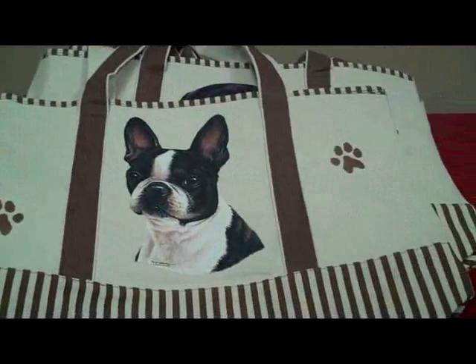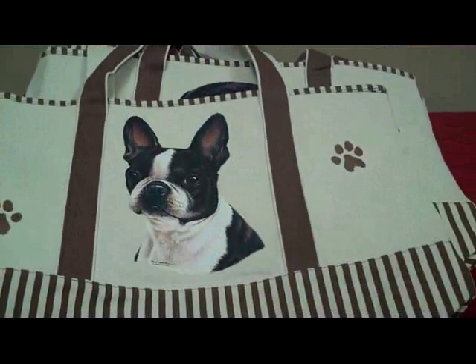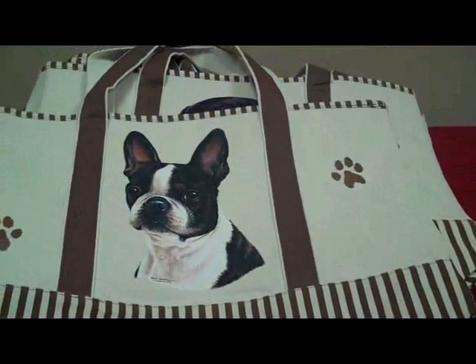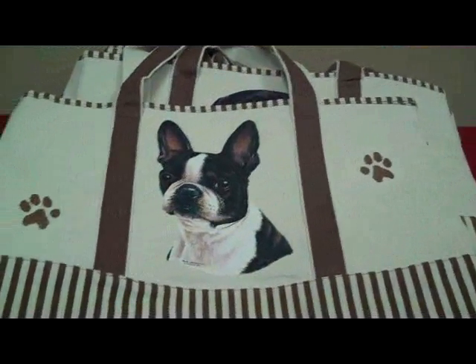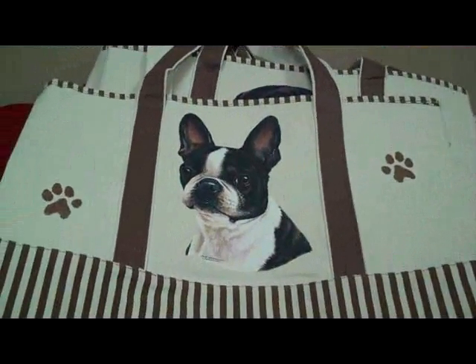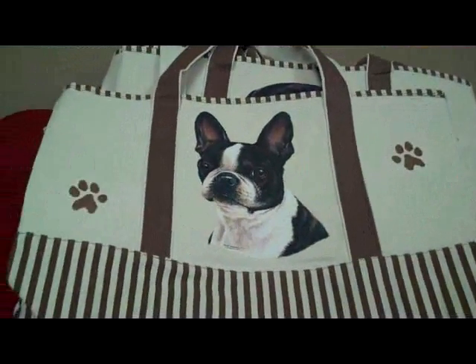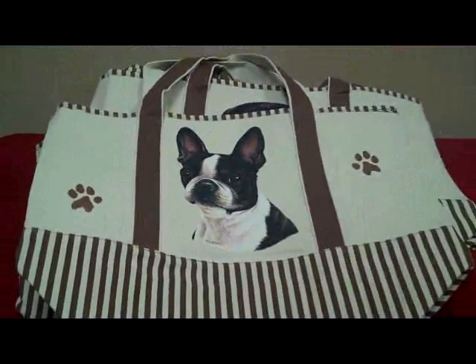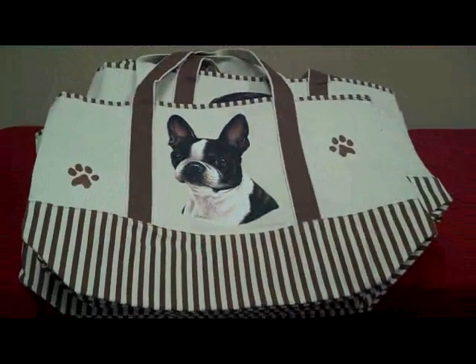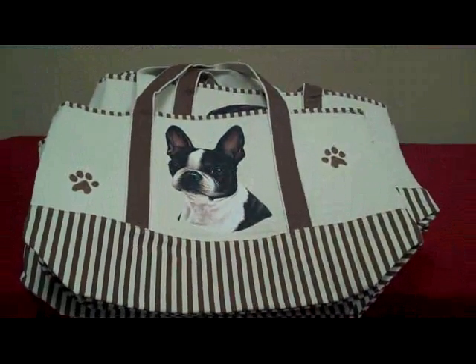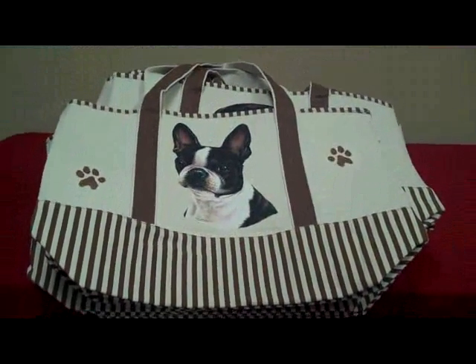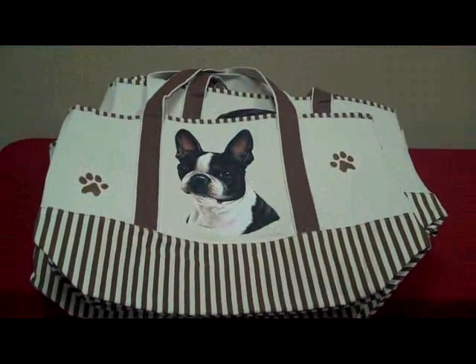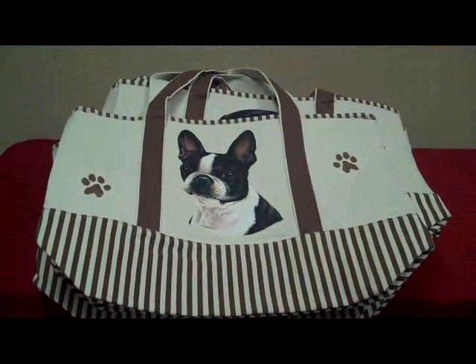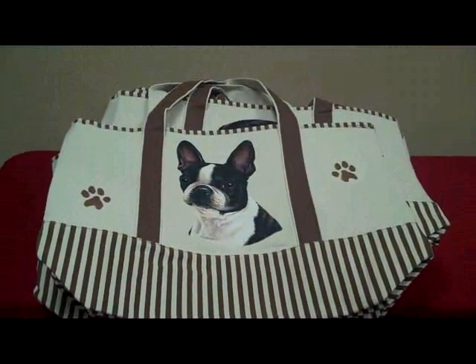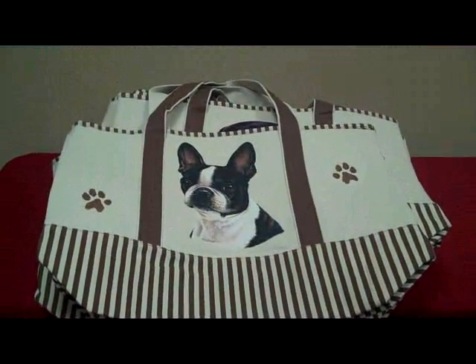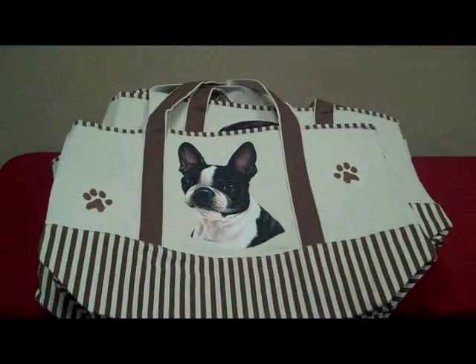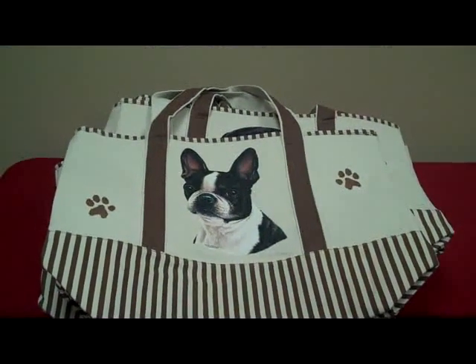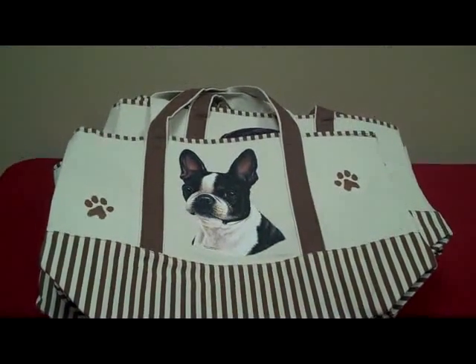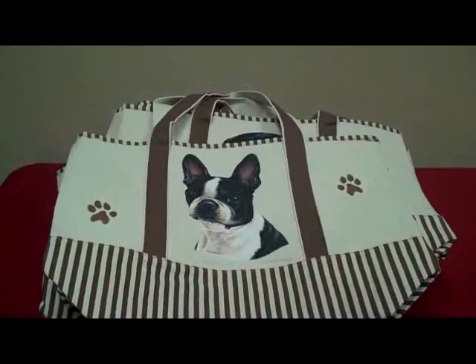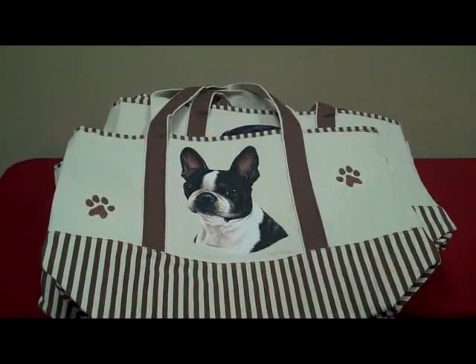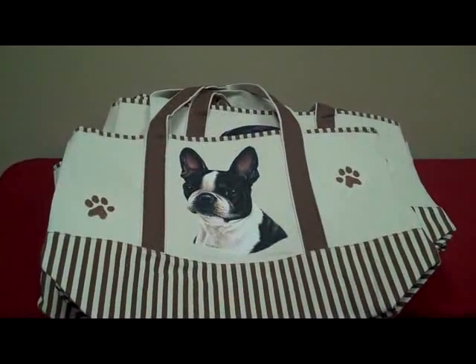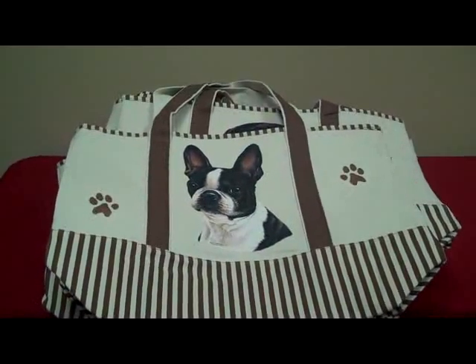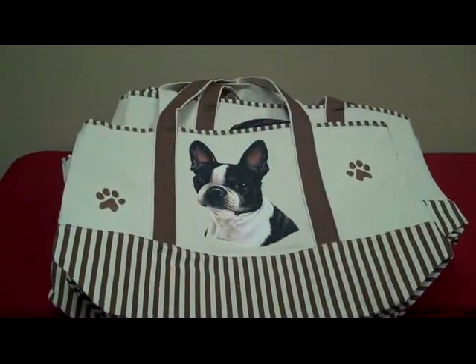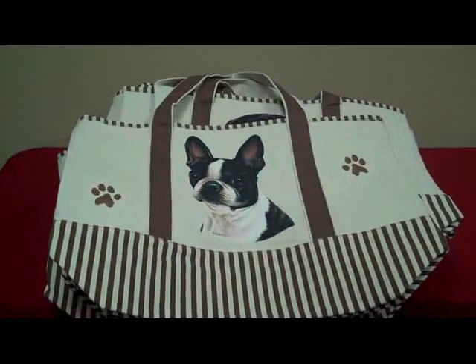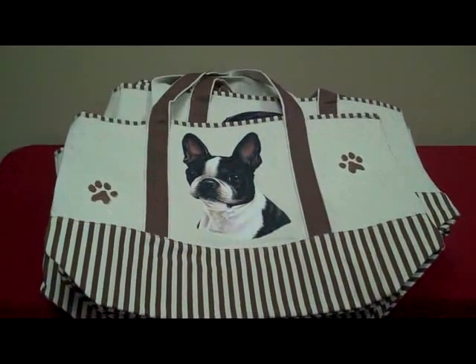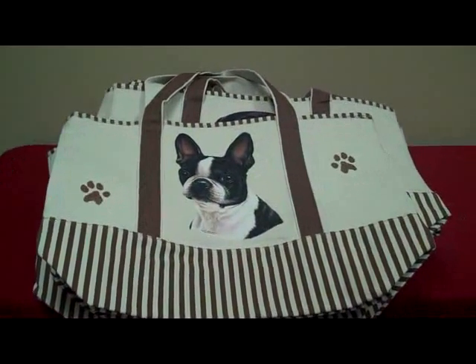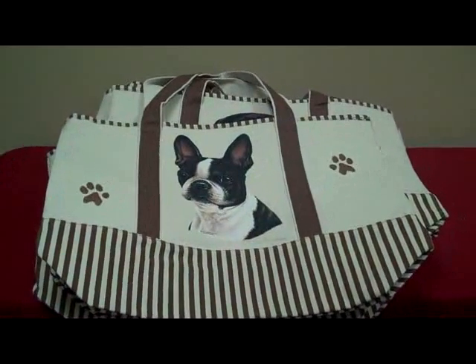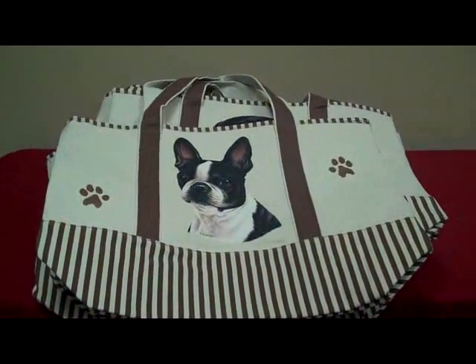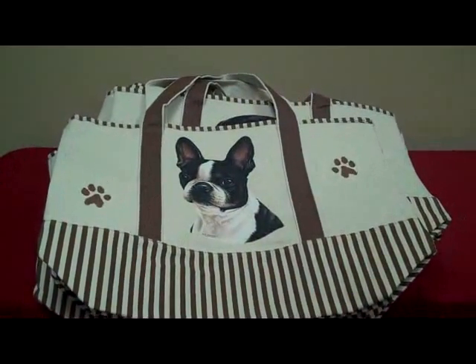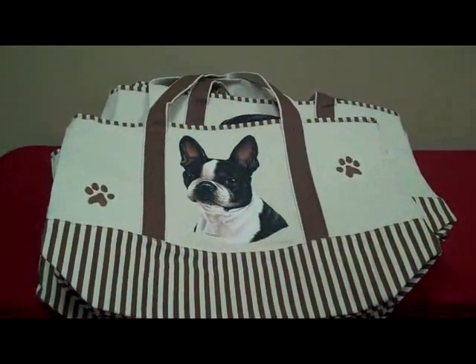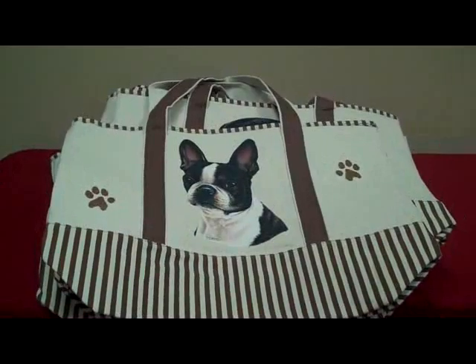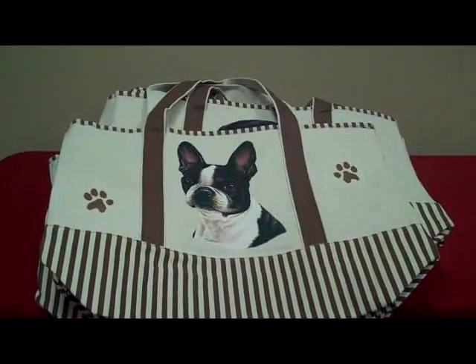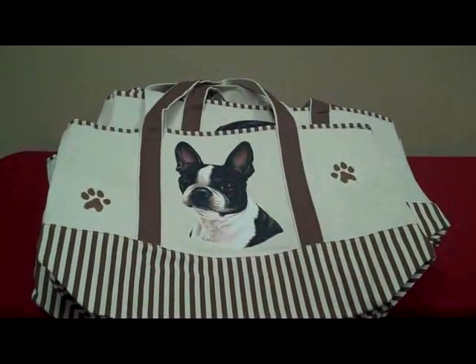Perfect for beach, perfect for grocery stores. We know that everybody is thinking about going green these days, and these bags are a pretty big size.